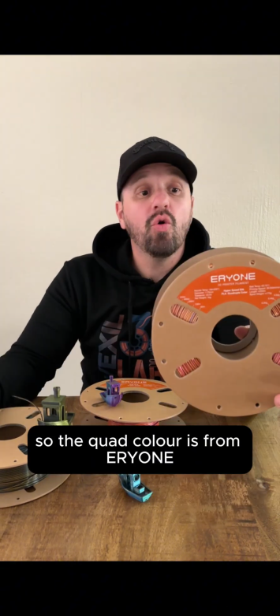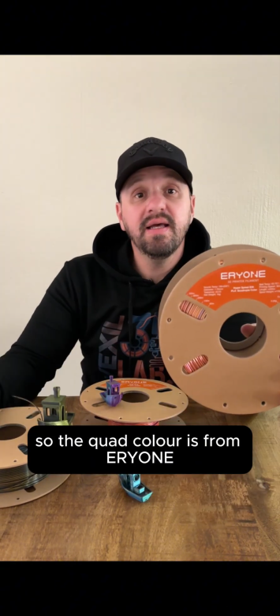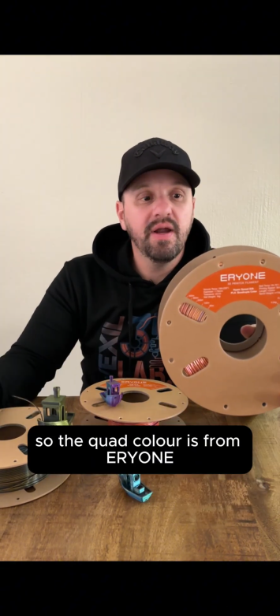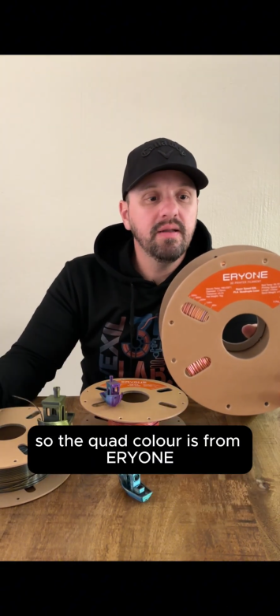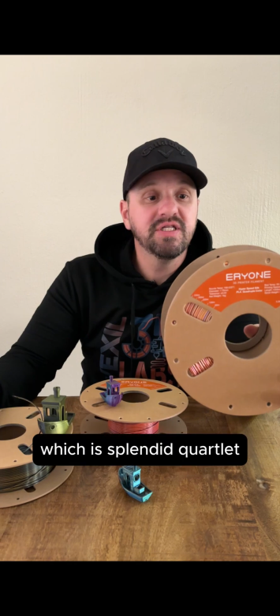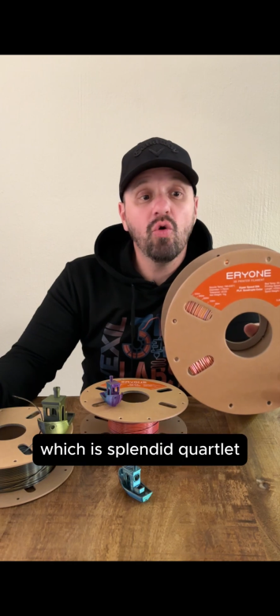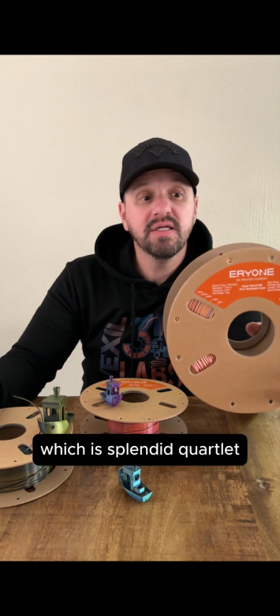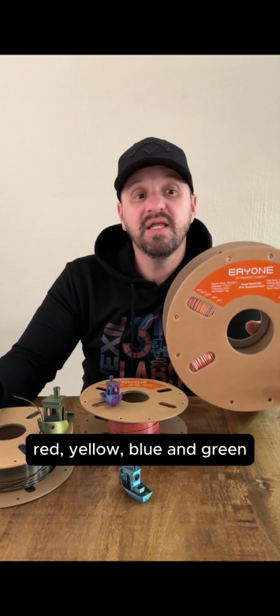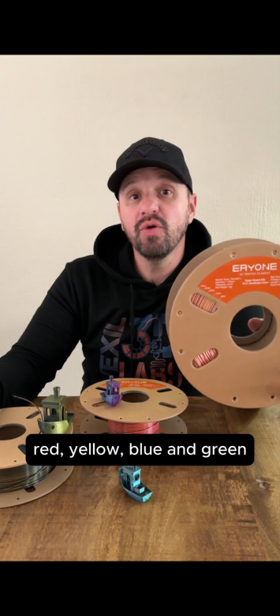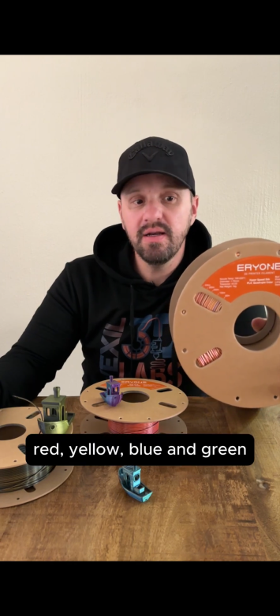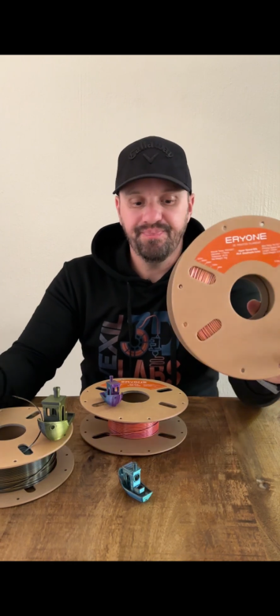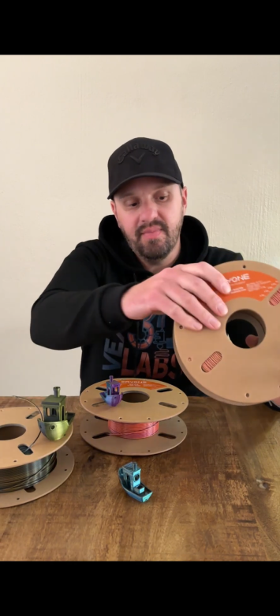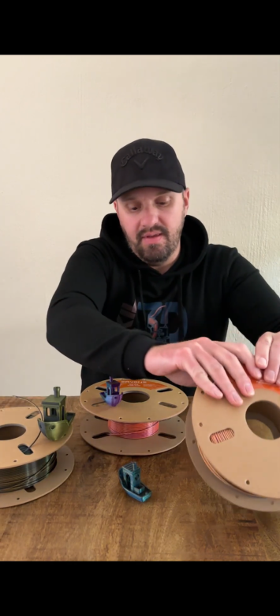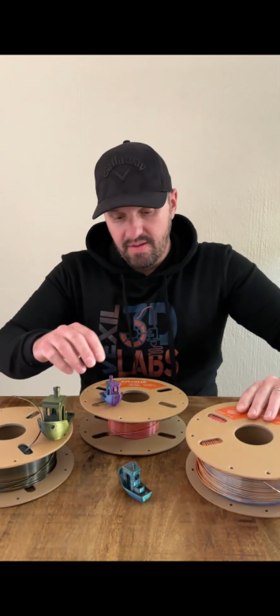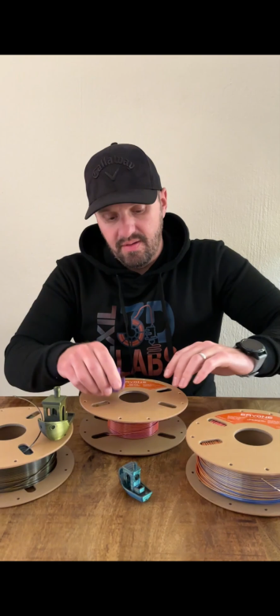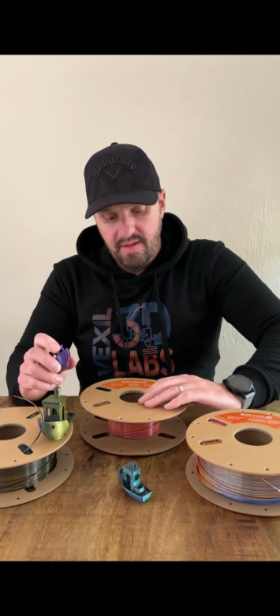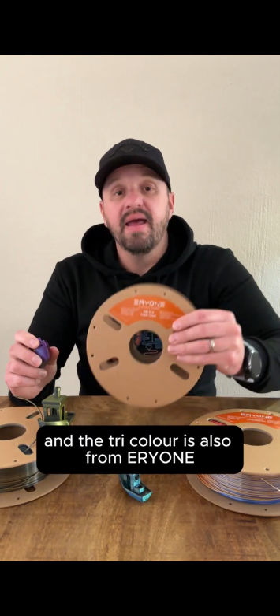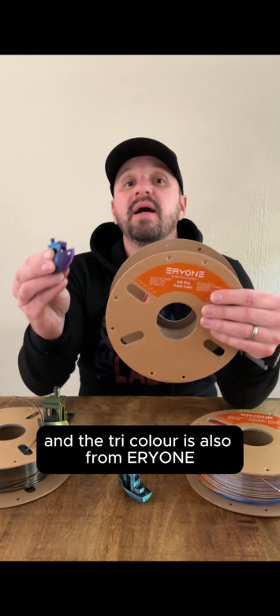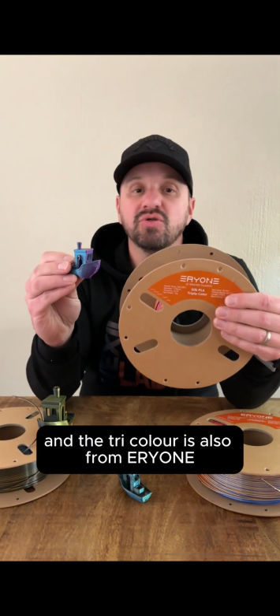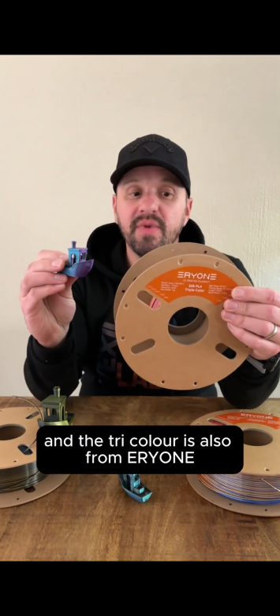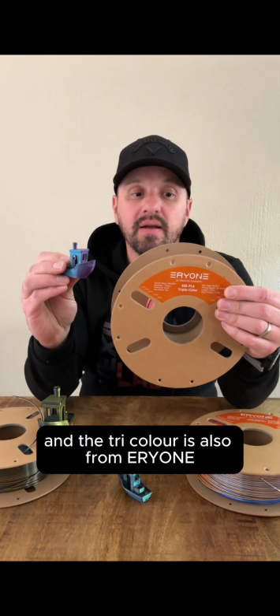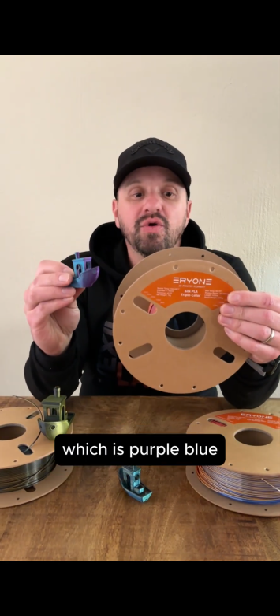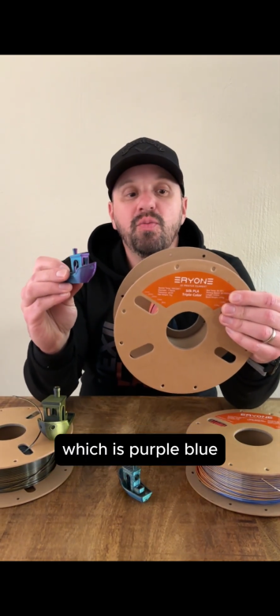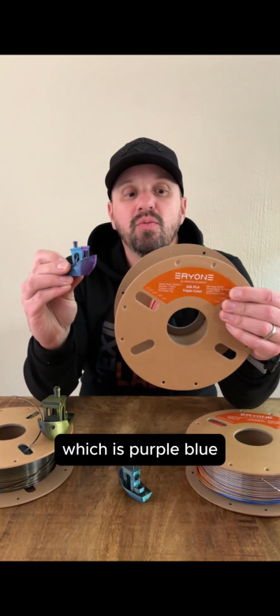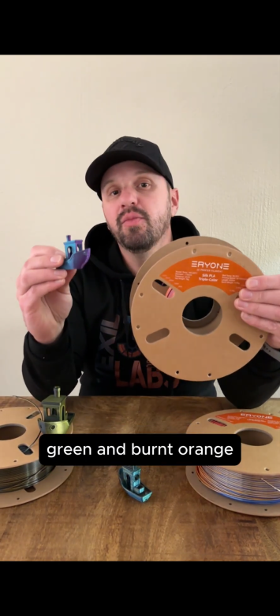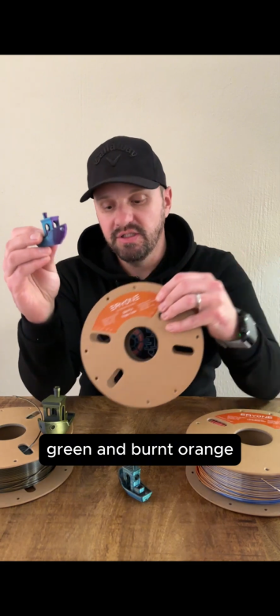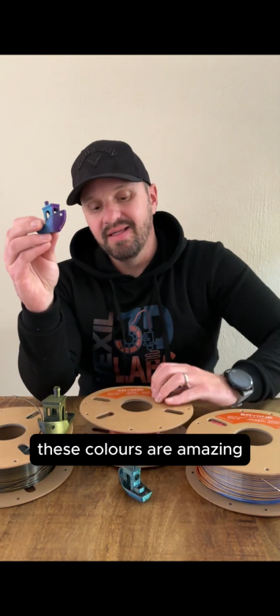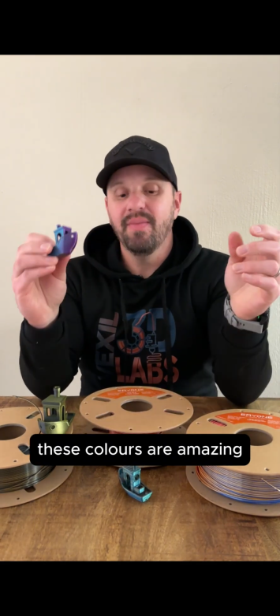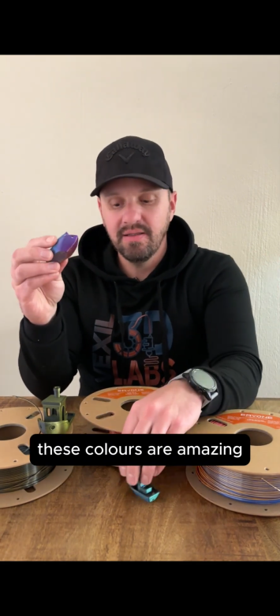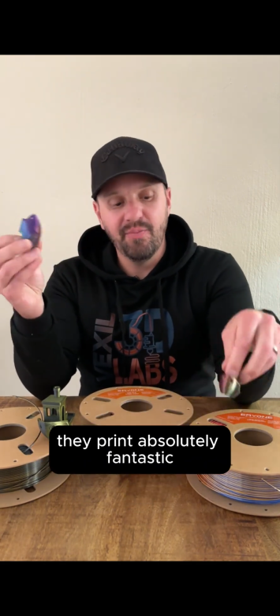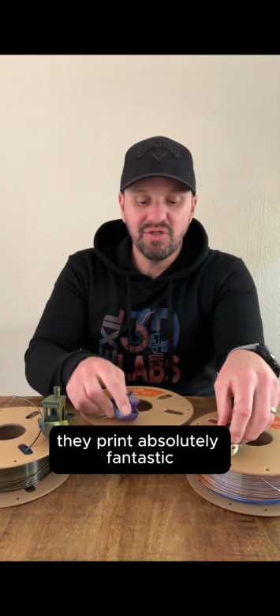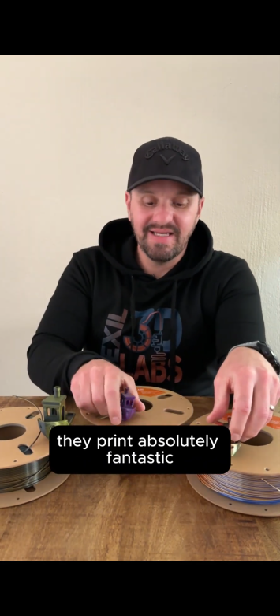The quad color is from Eryone, which is the Splendor Cortlet — red, yellow, blue, and green. The tri color is also from Eryone, which is purple, blue, green, and burnt orange. These colors are amazing. They print absolutely fantastic.